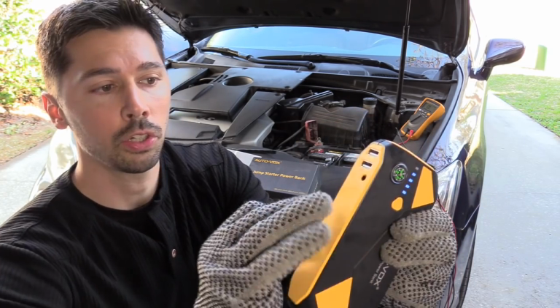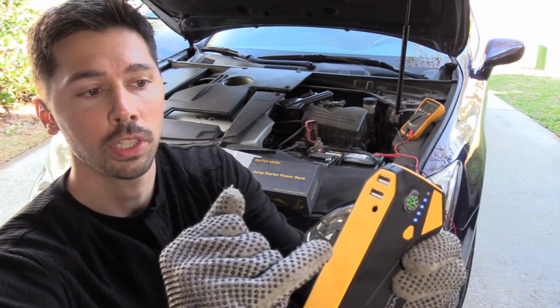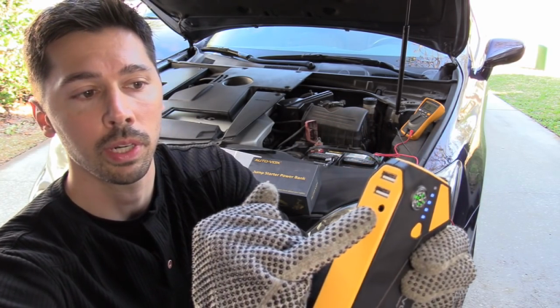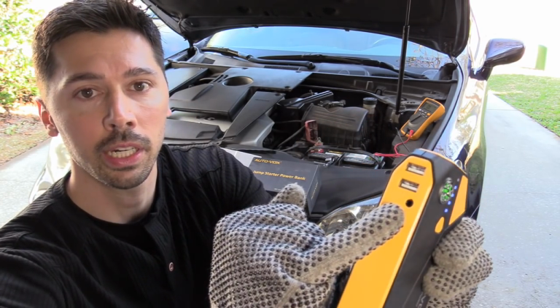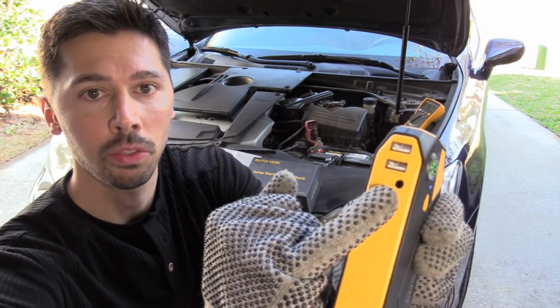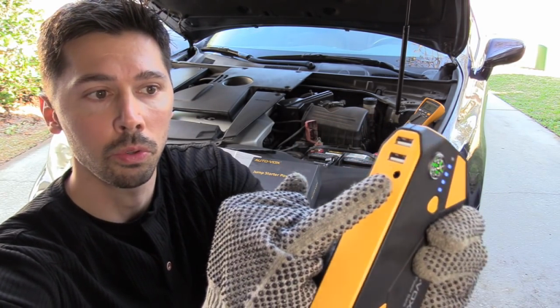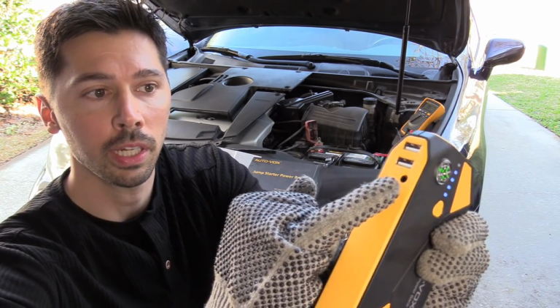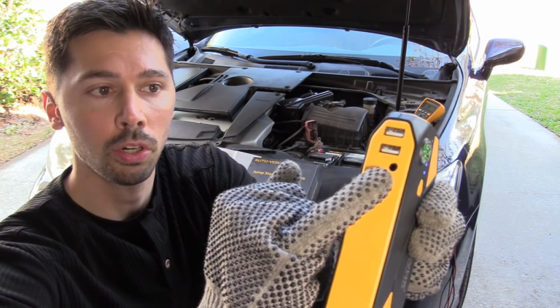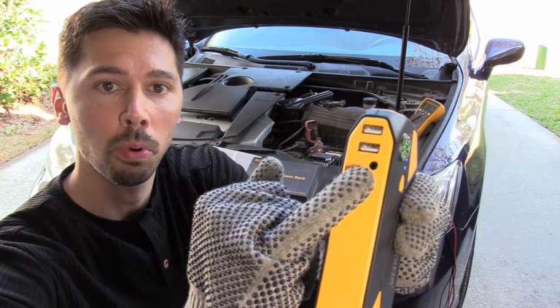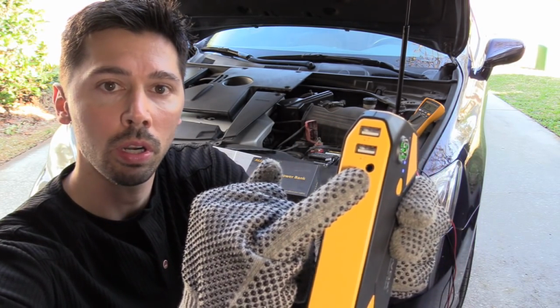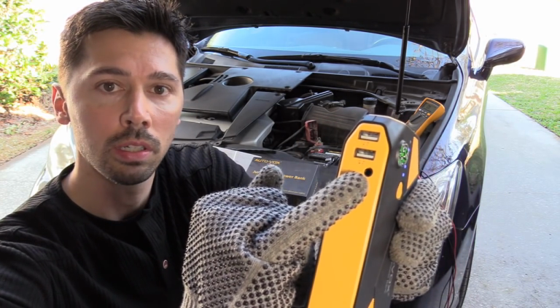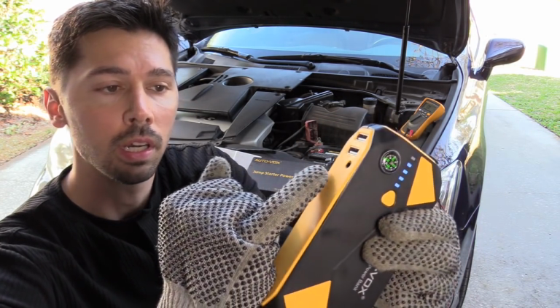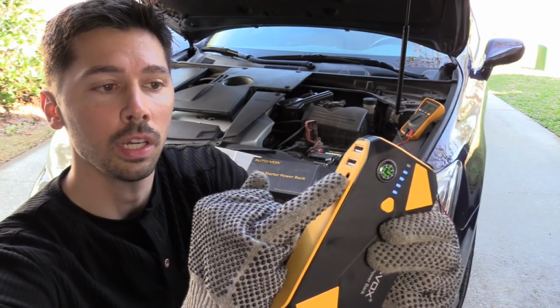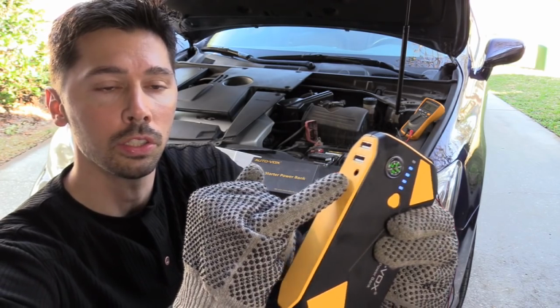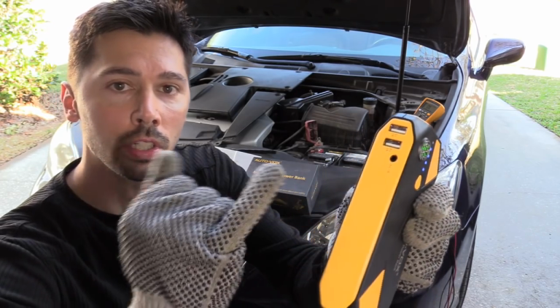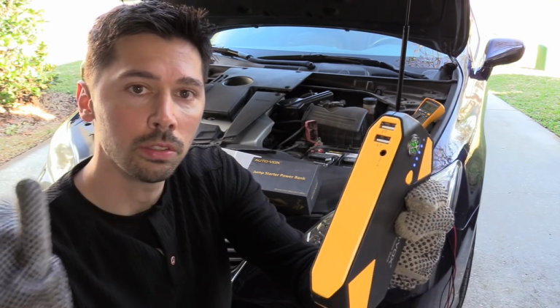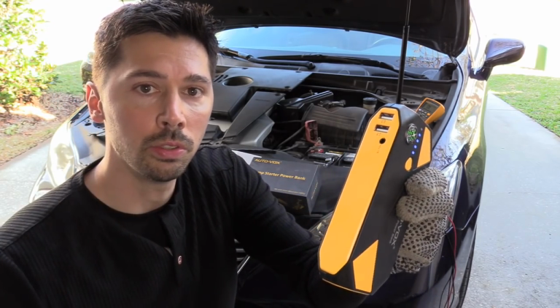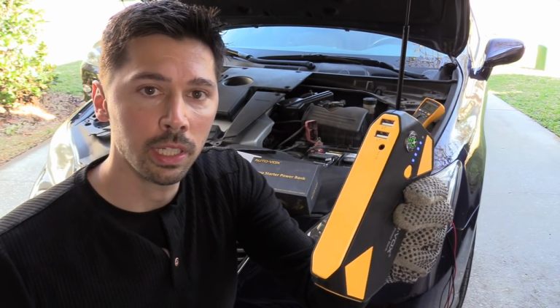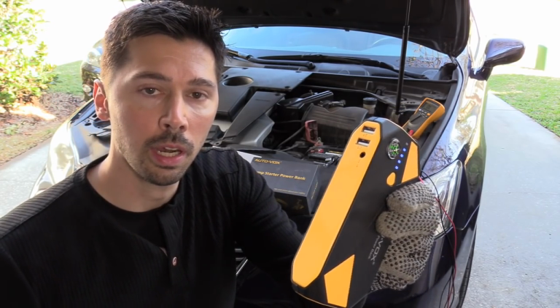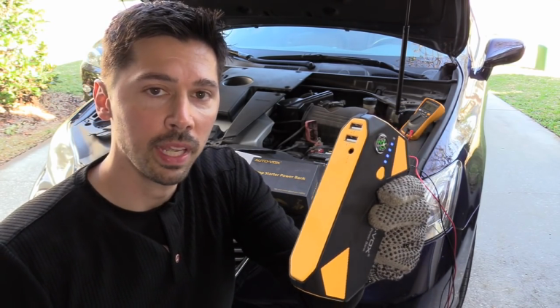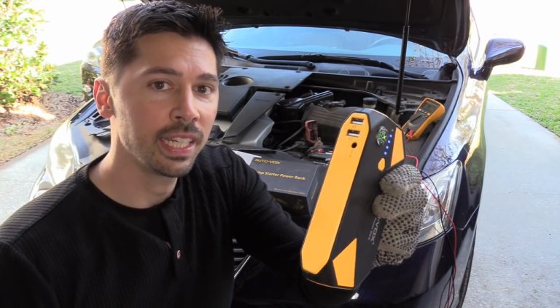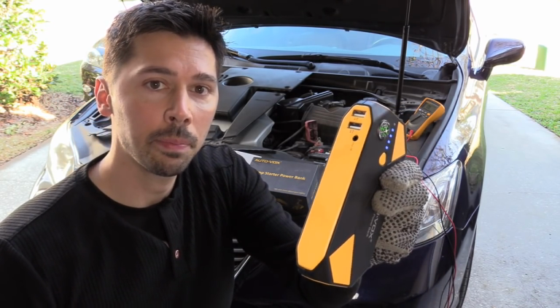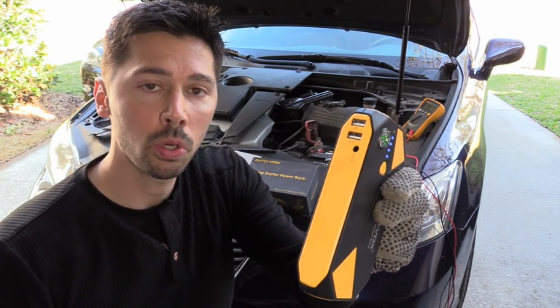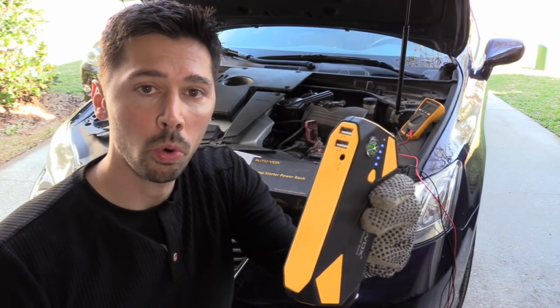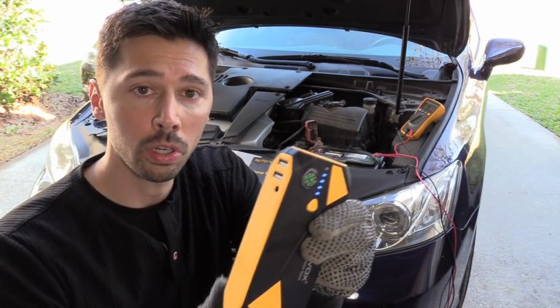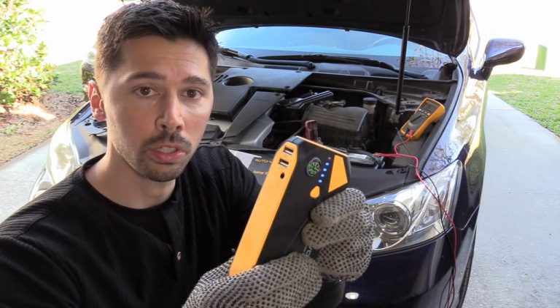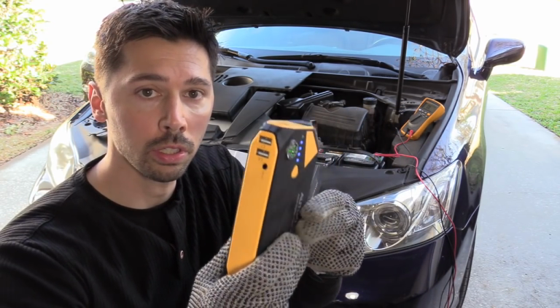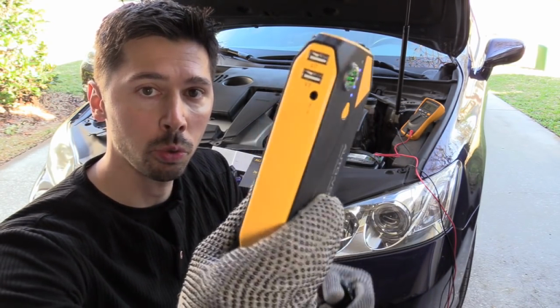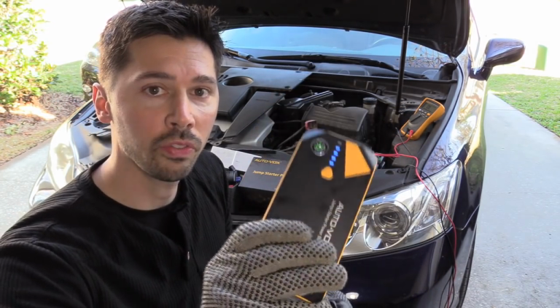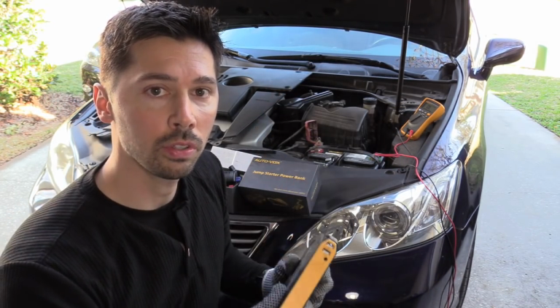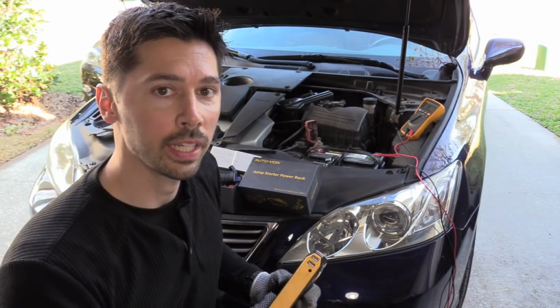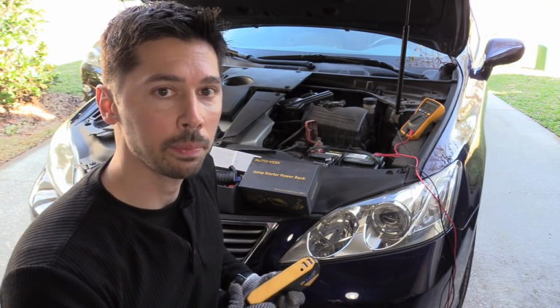You charge it right here through the charge port. You can charge it using an AC adapter or your 12-volt adapter.